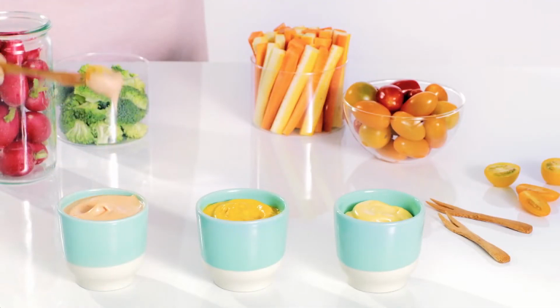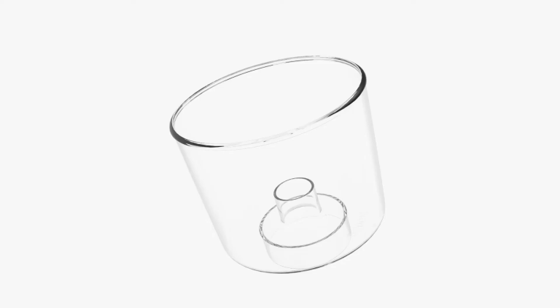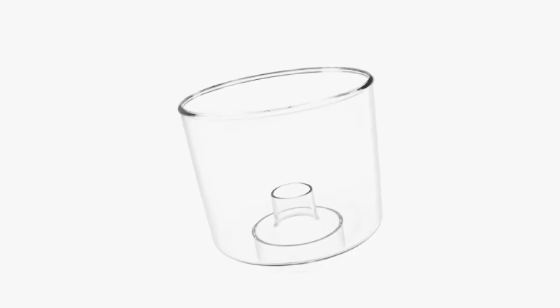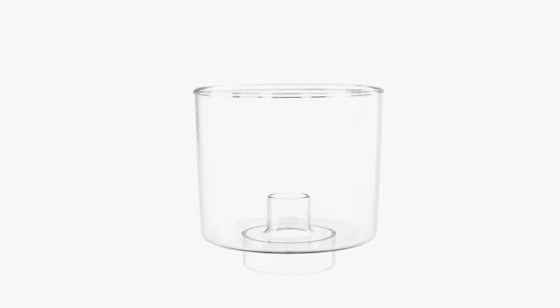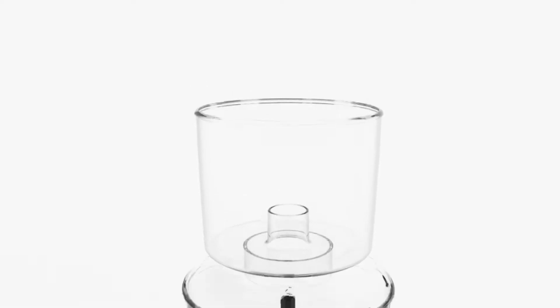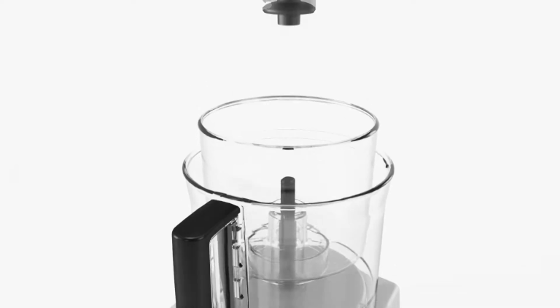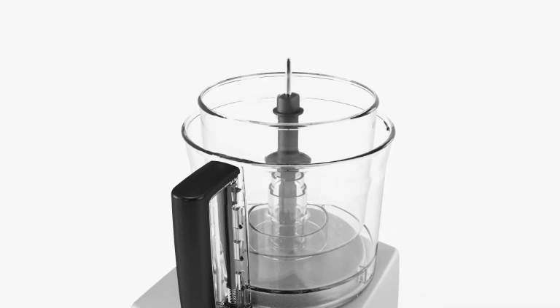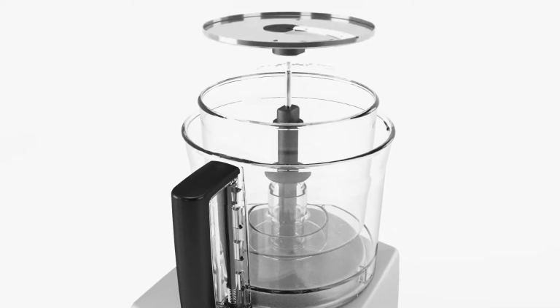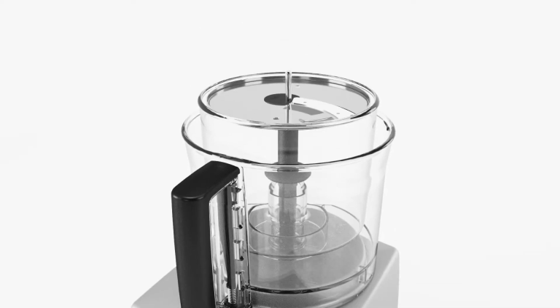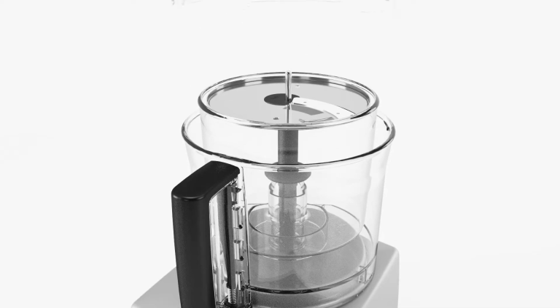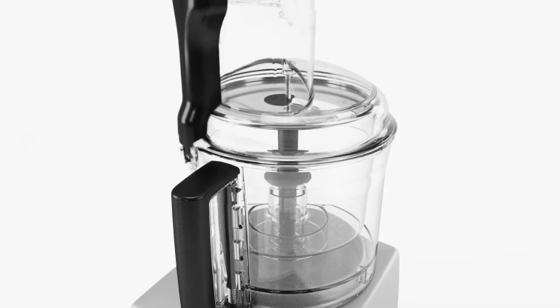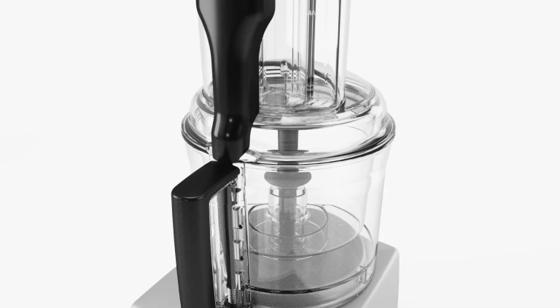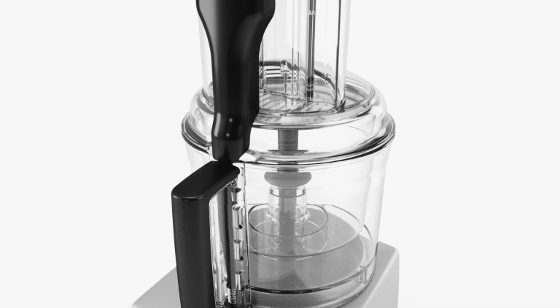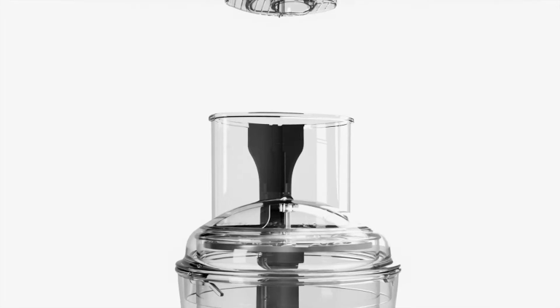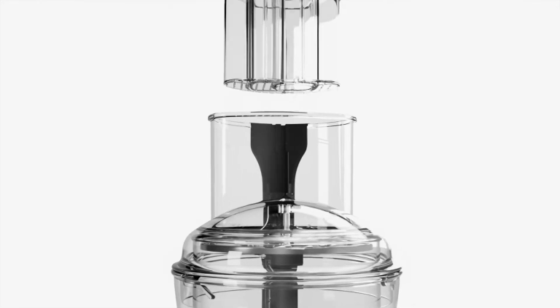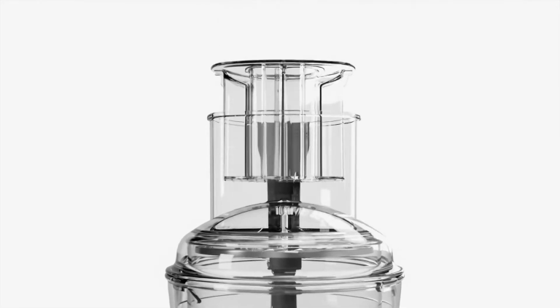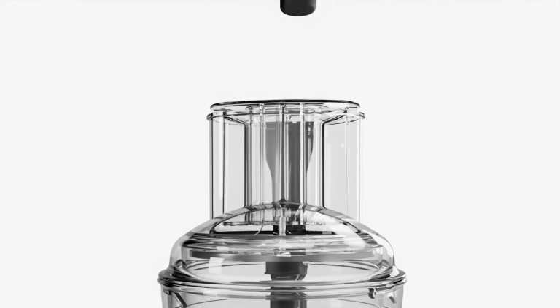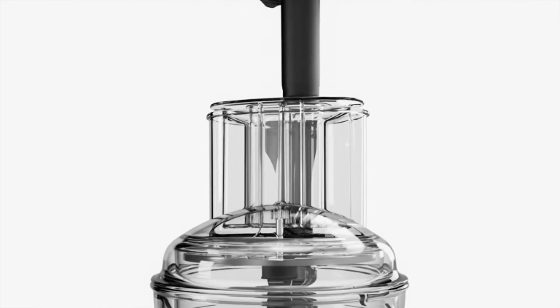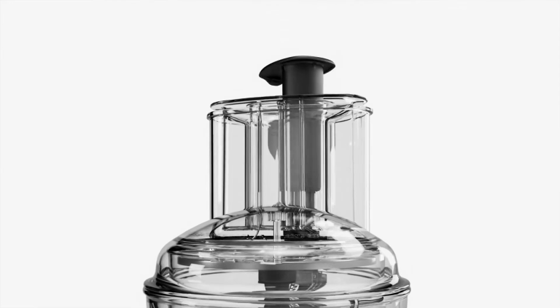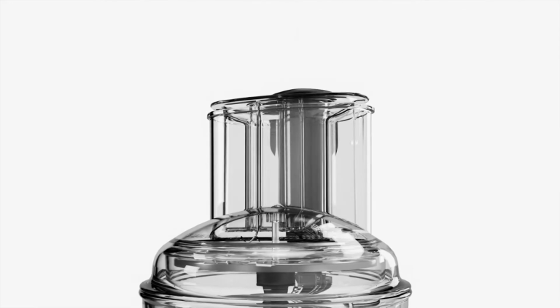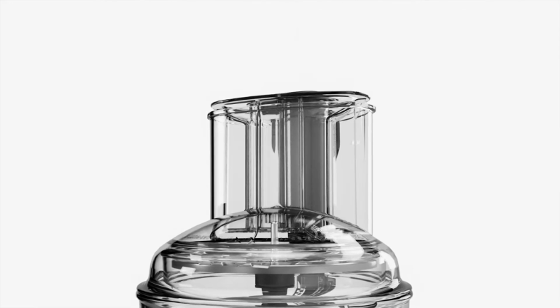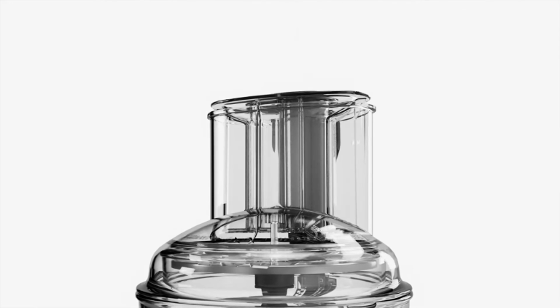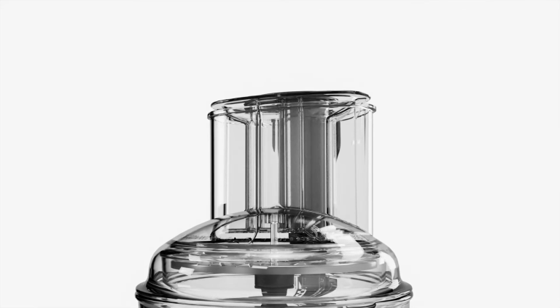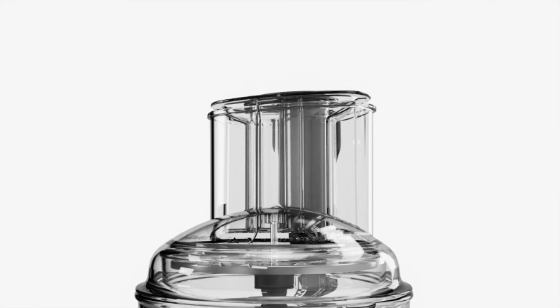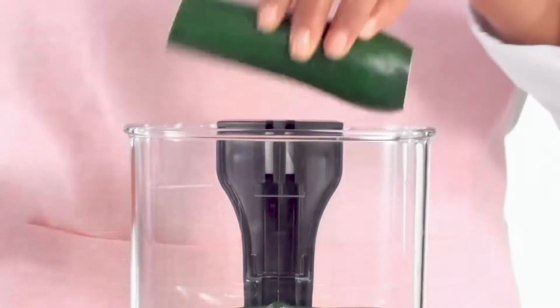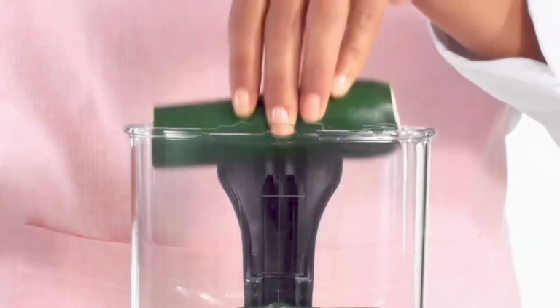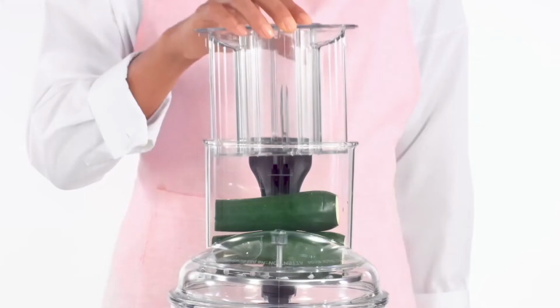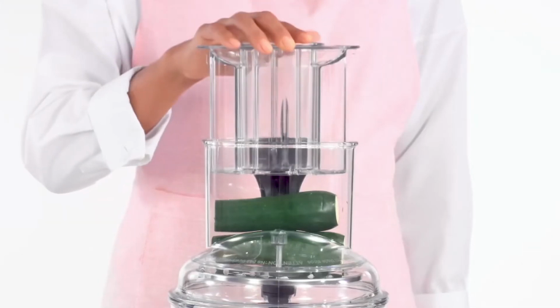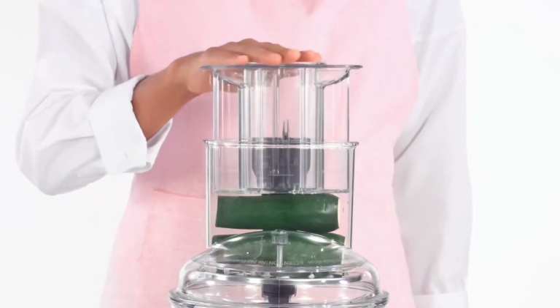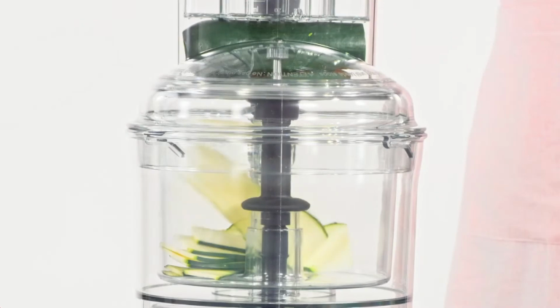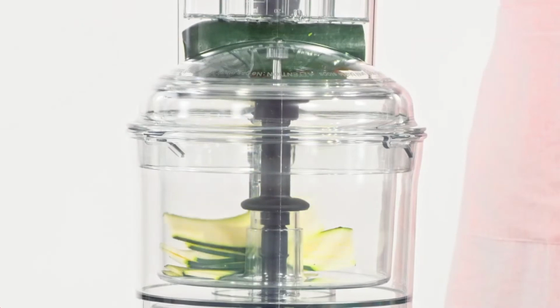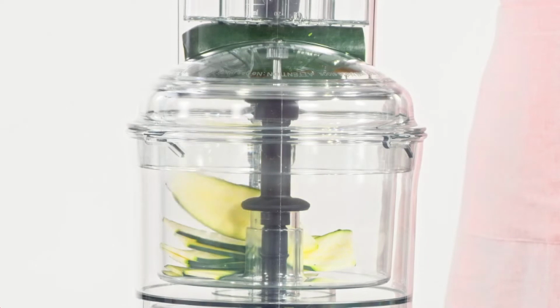The midi bowl is perfect for slicing and grating all your fruit and vegetables. The extra-large feed tube allows slicing both length and width ways for creating perfectly uniform slices with ease.